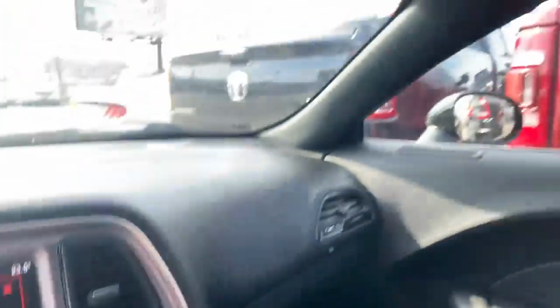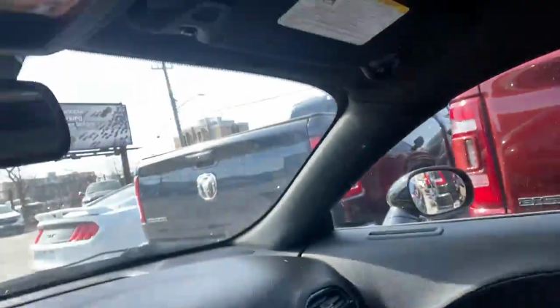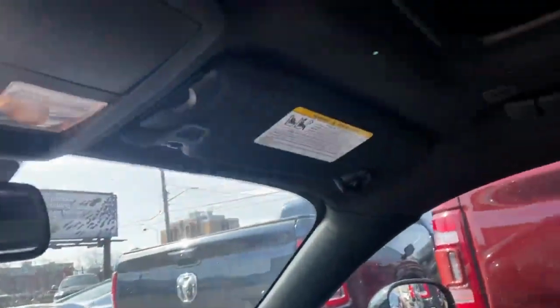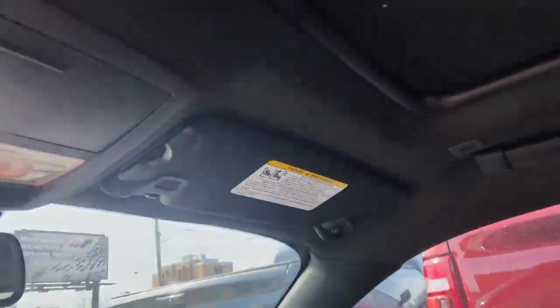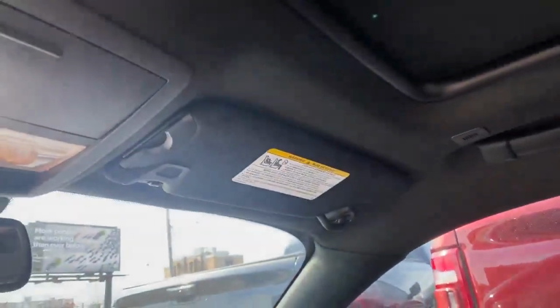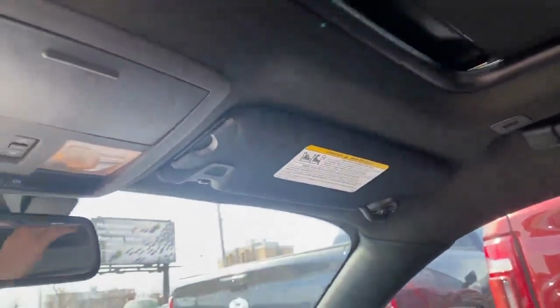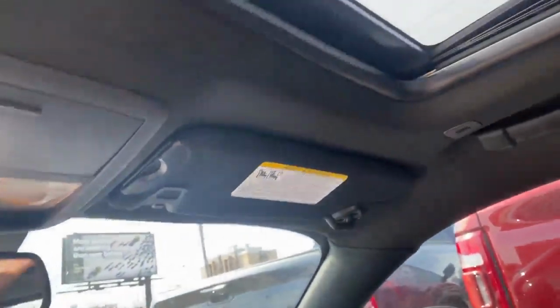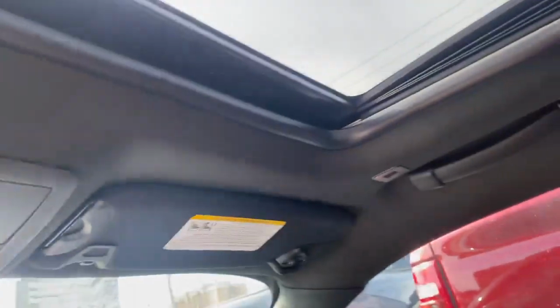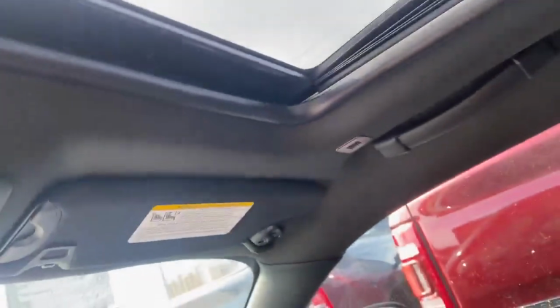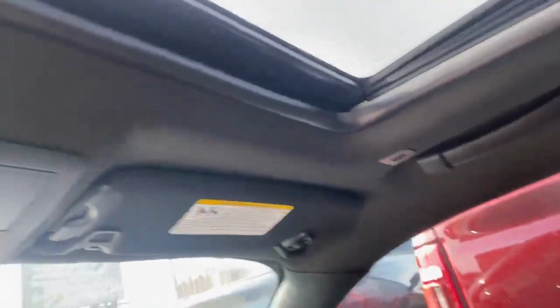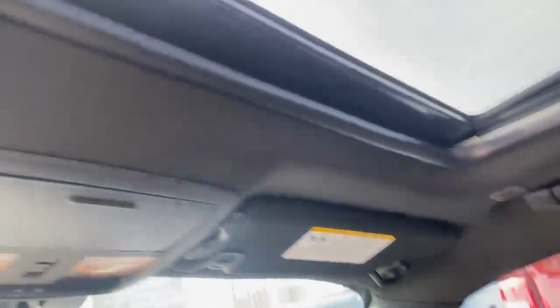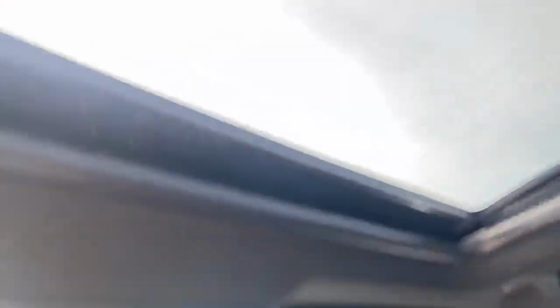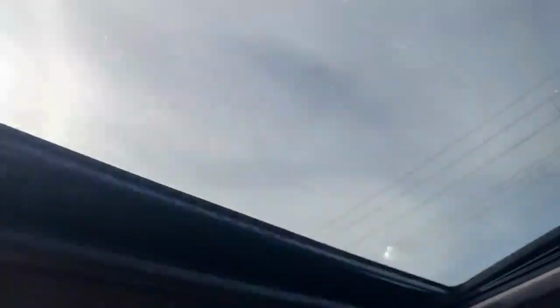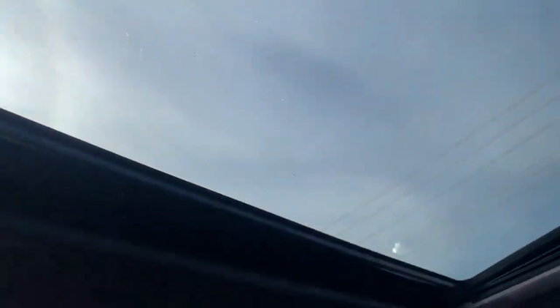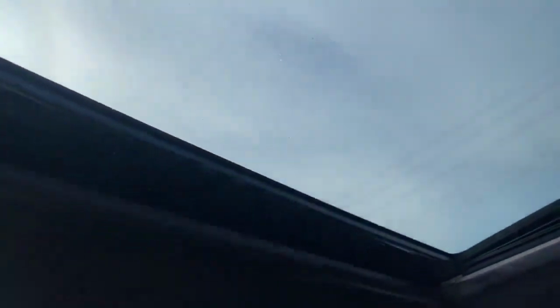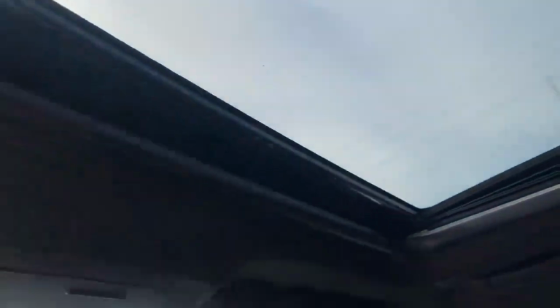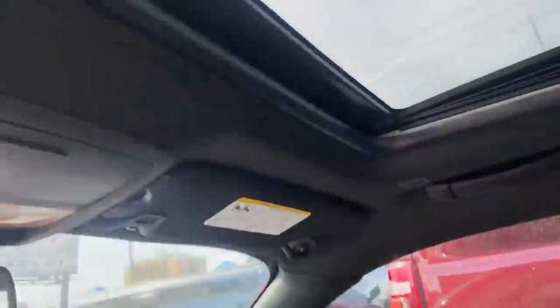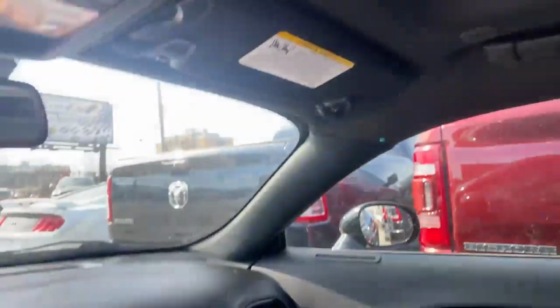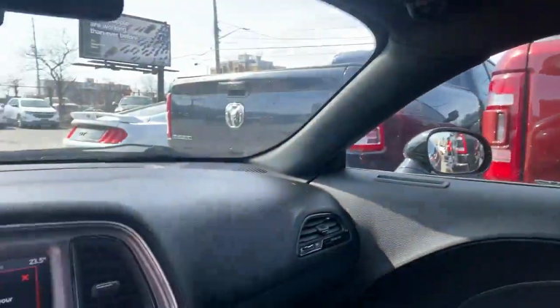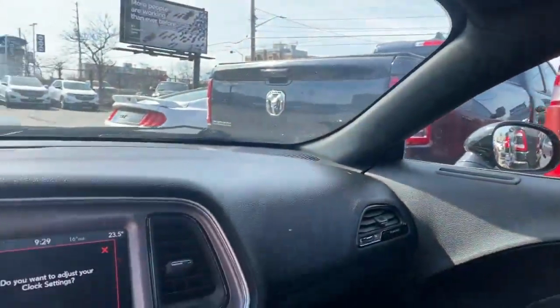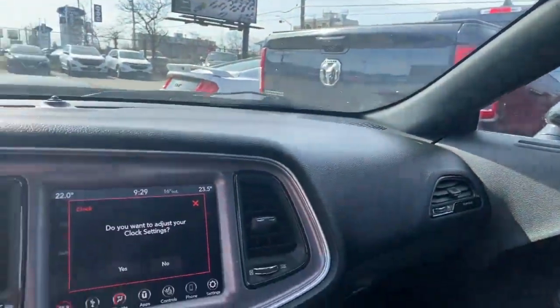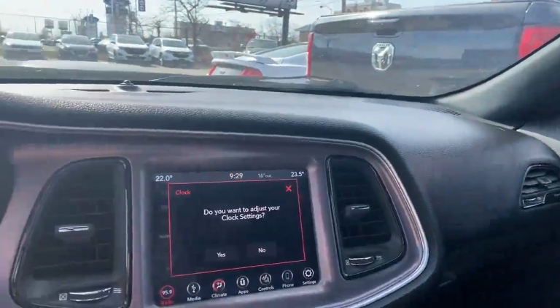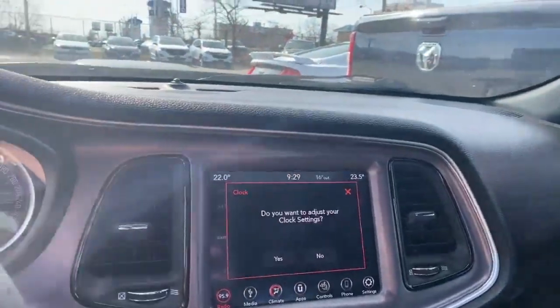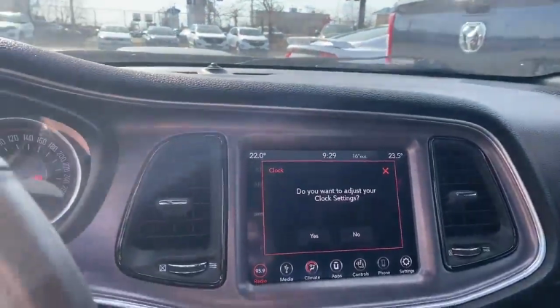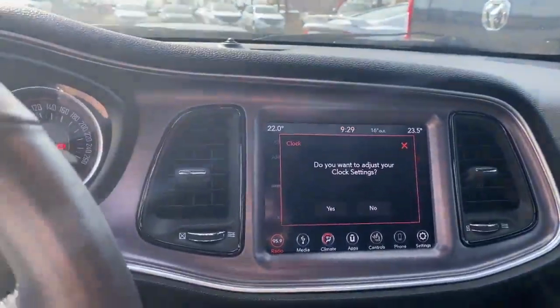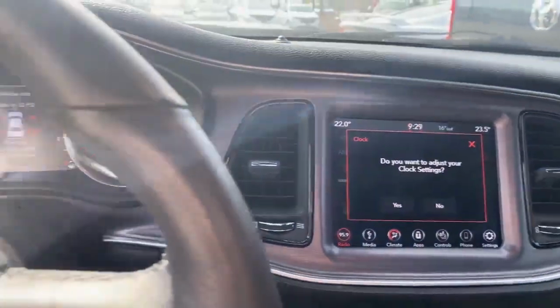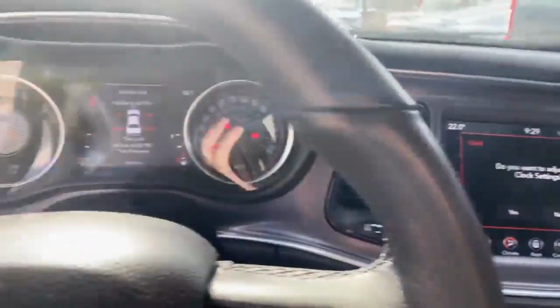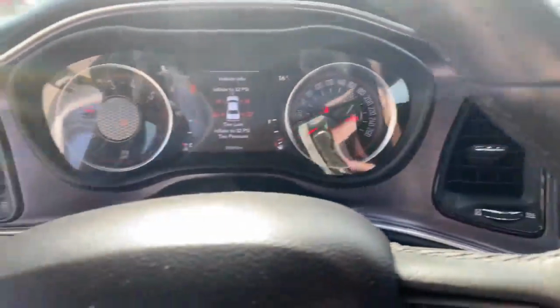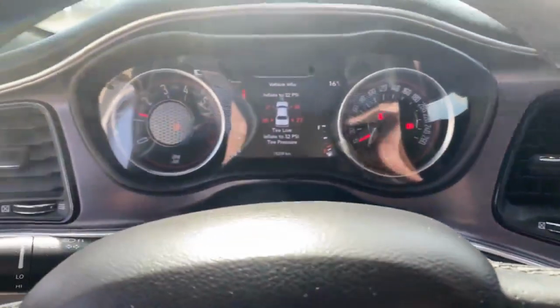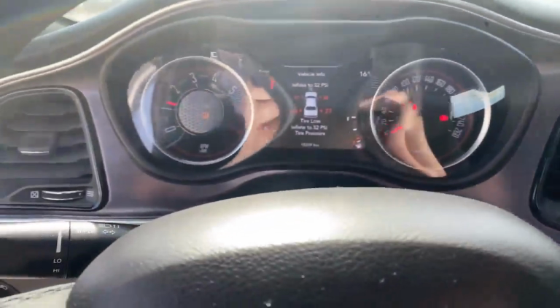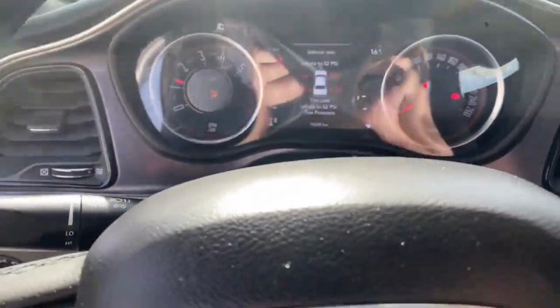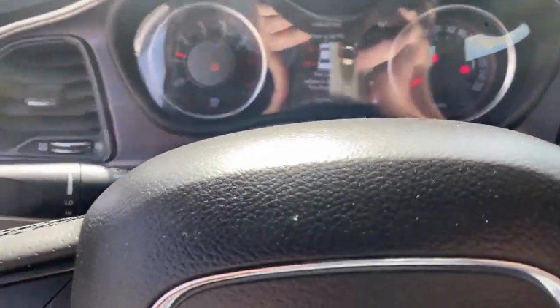This unit also comes with a sunroof. Come on in, check it out — this baby won't last long.